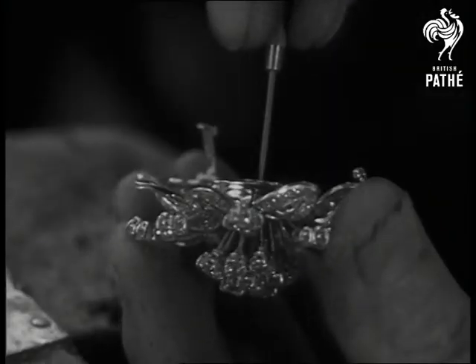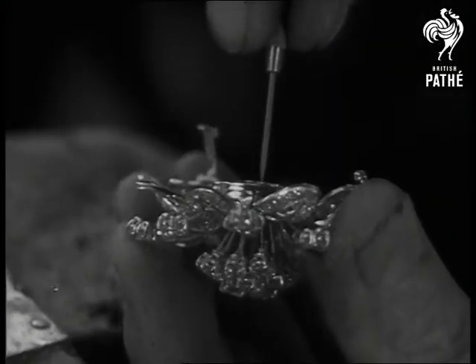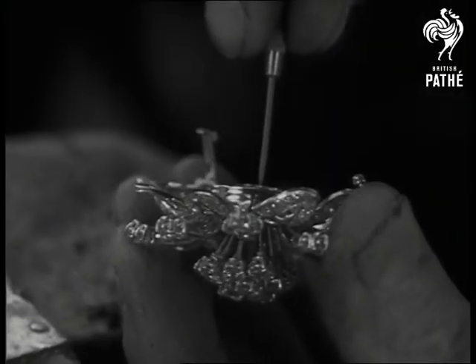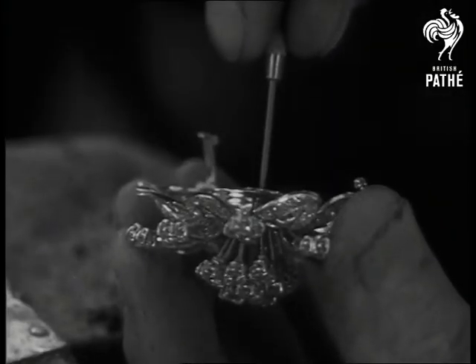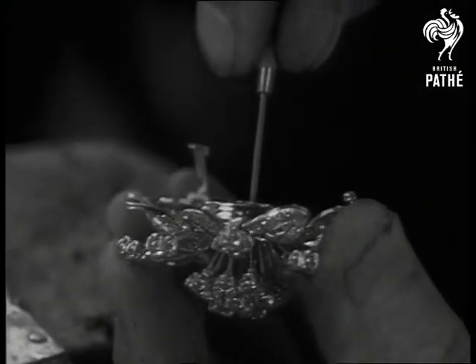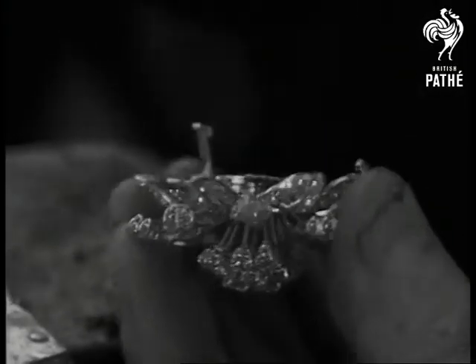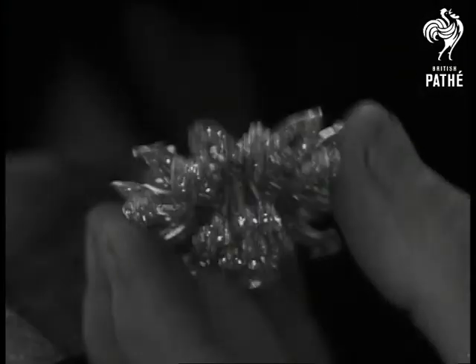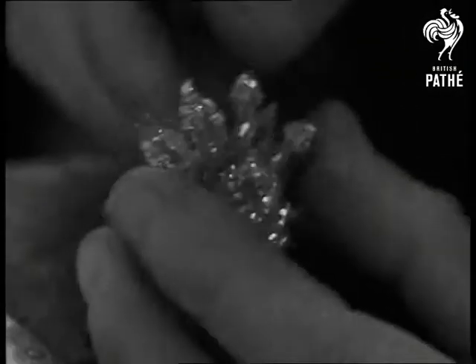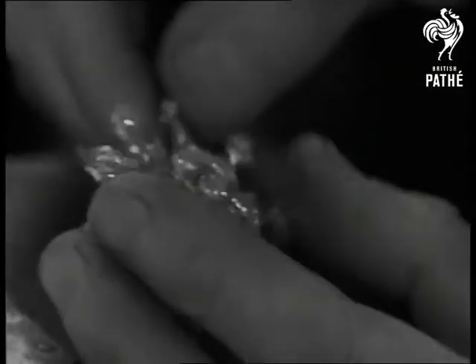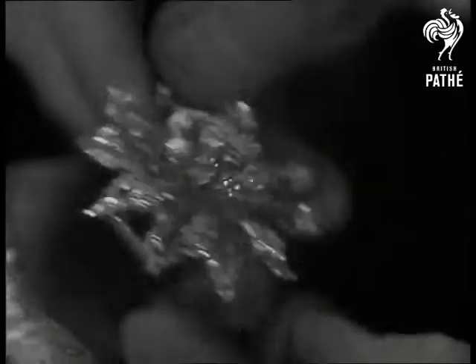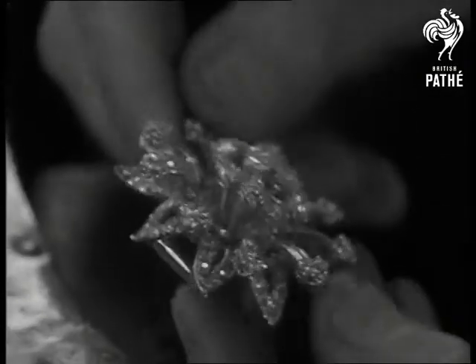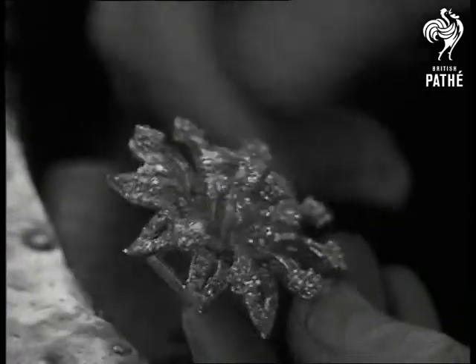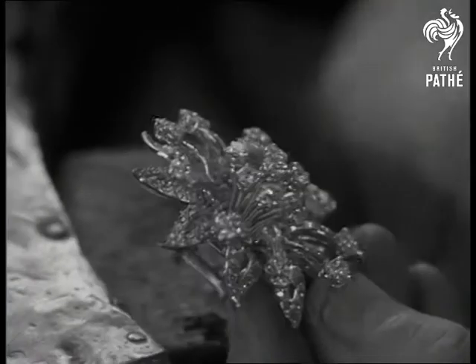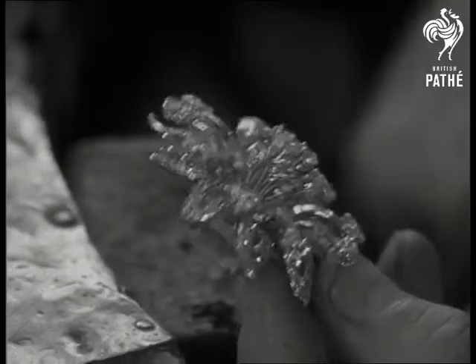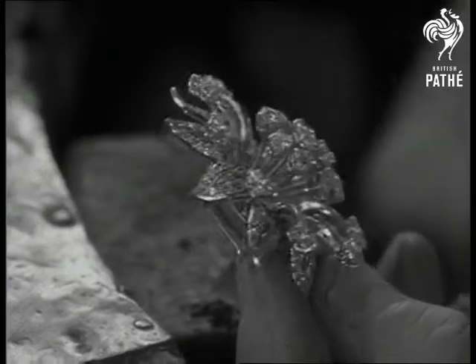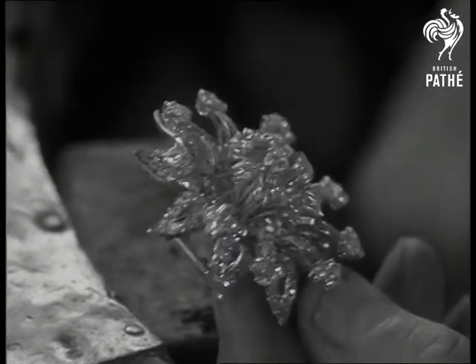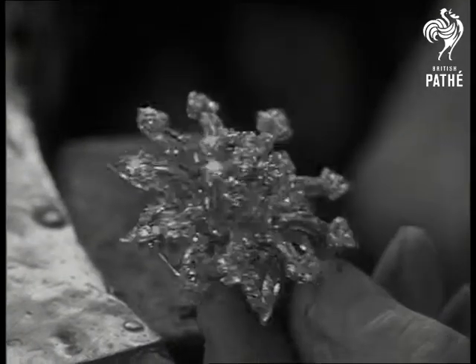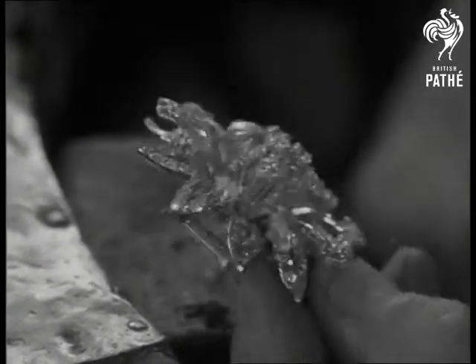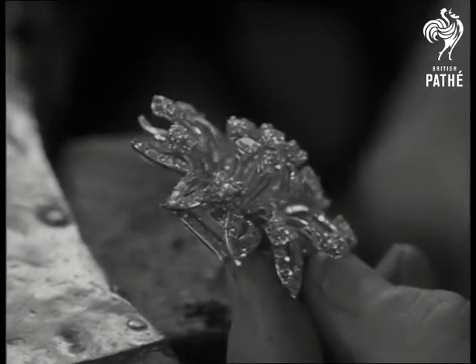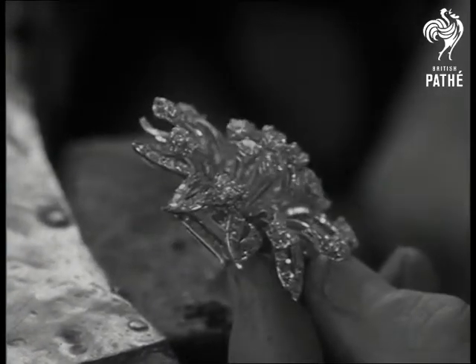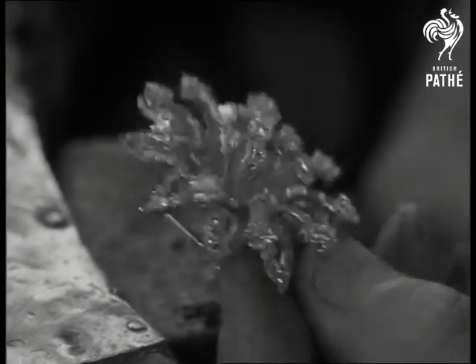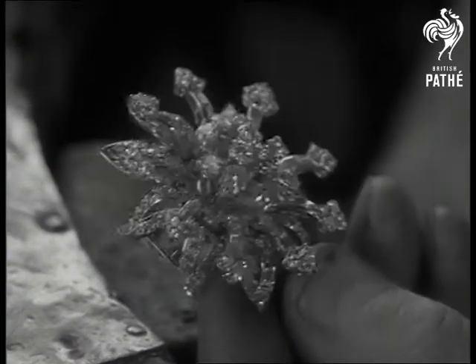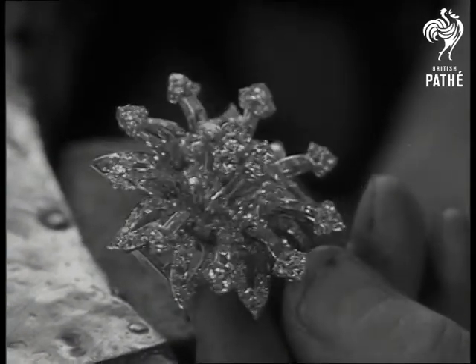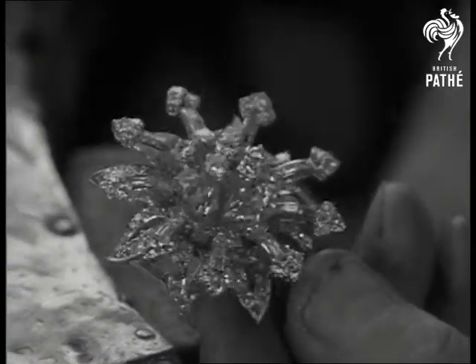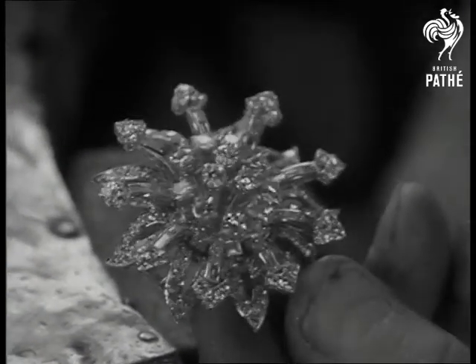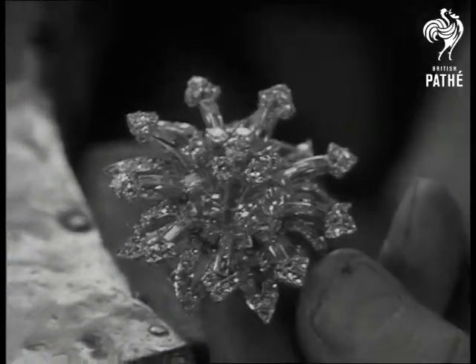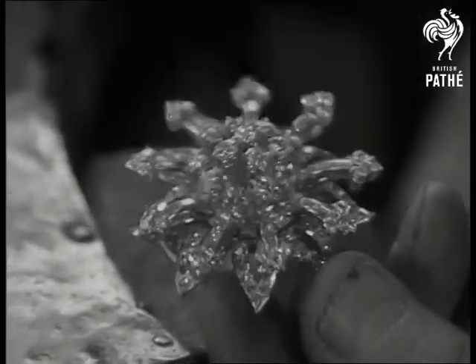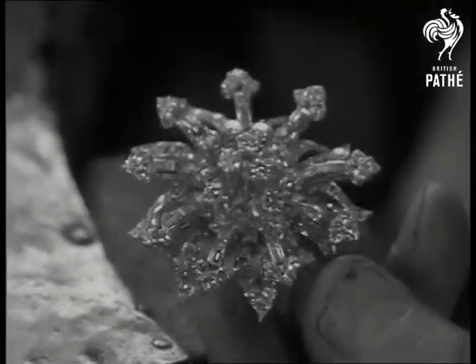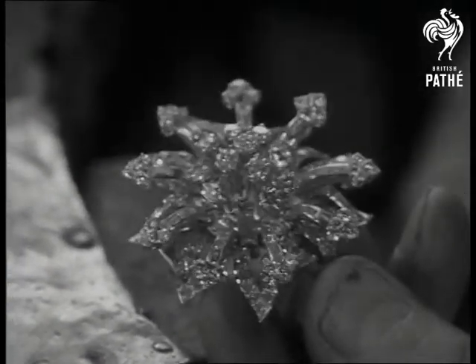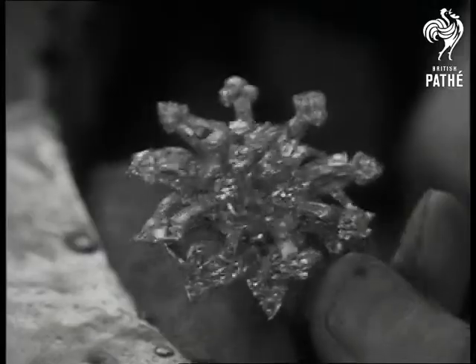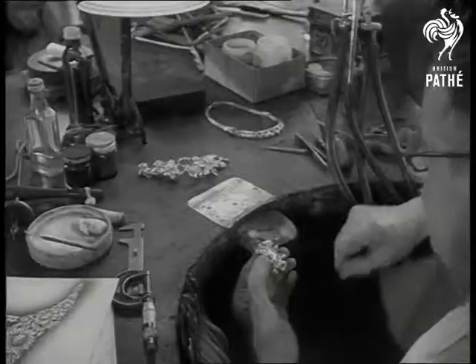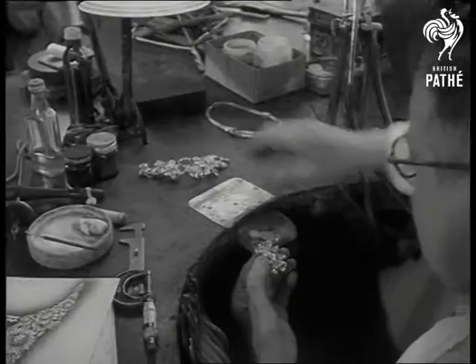The diamonds are set in the newest metal to be used for a lady's adornment: palladium. A sister metal of platinum, palladium is only half its weight and a third its cost.